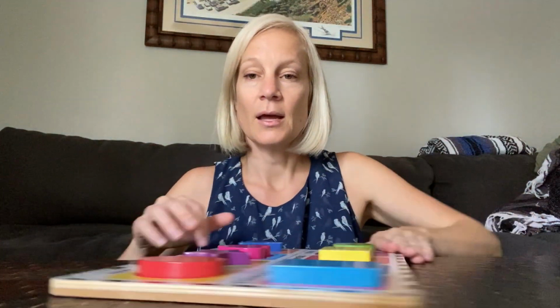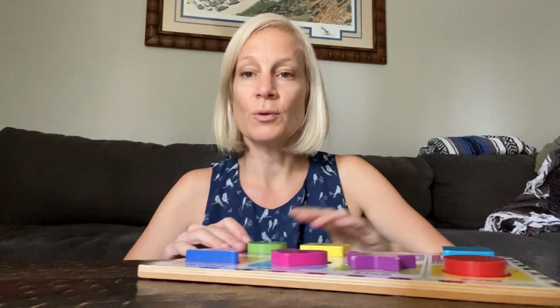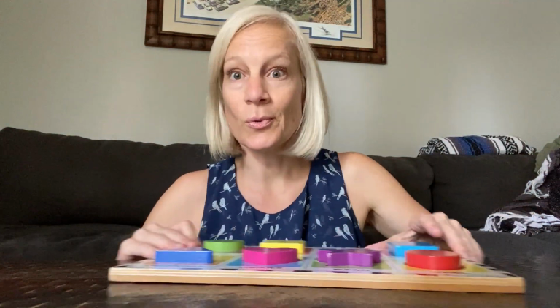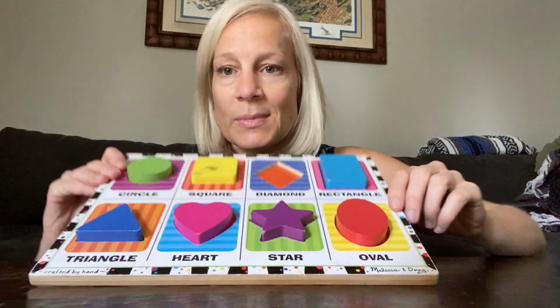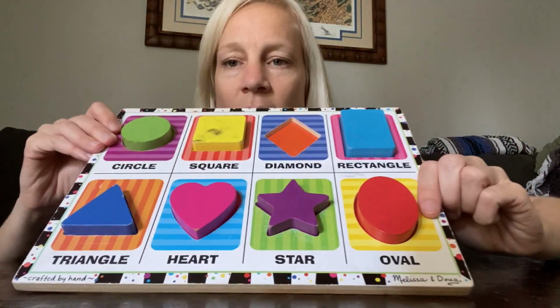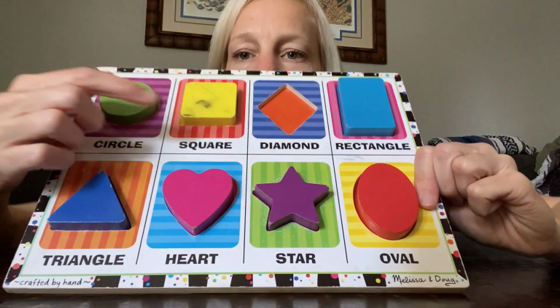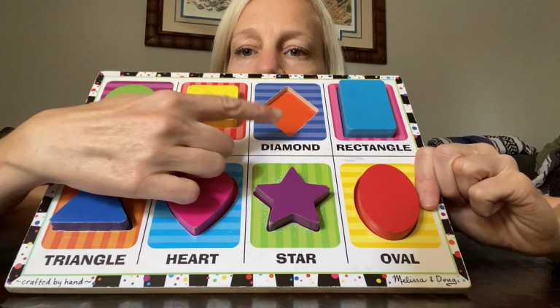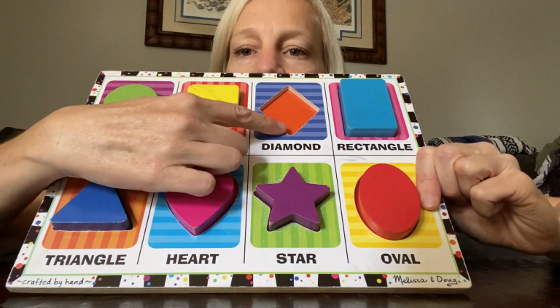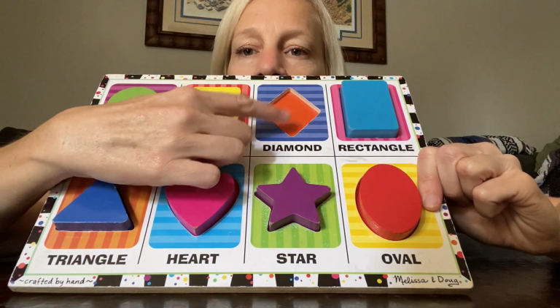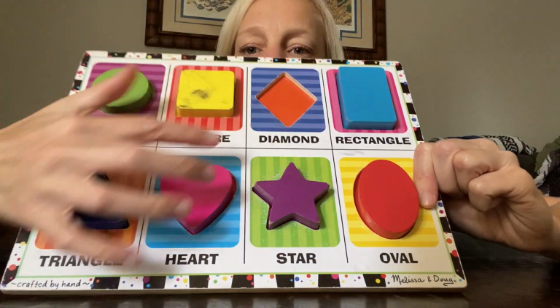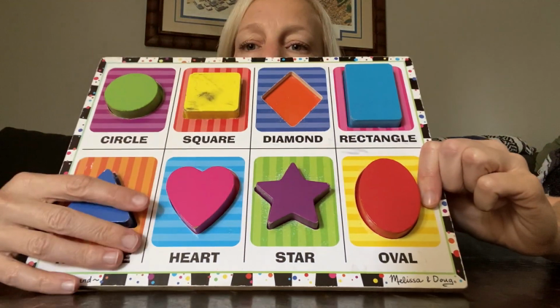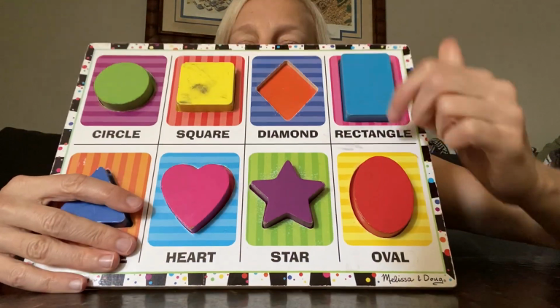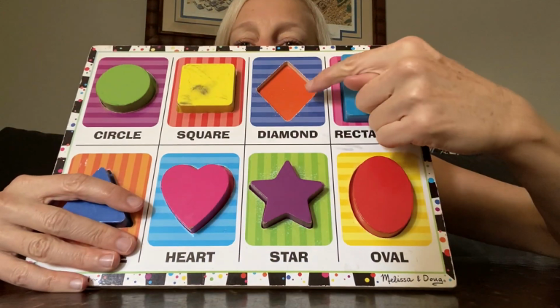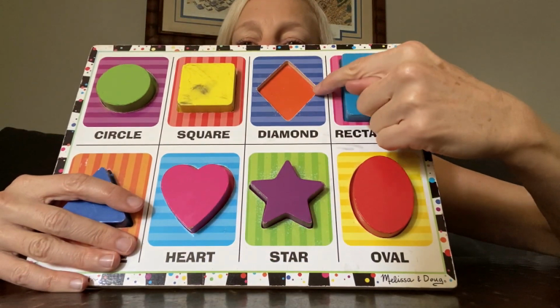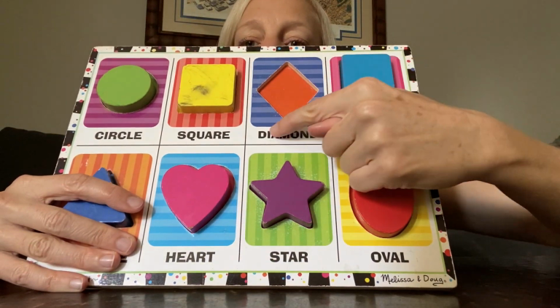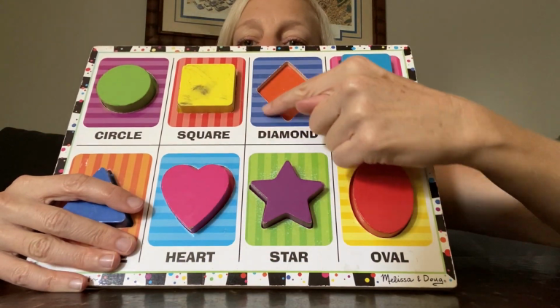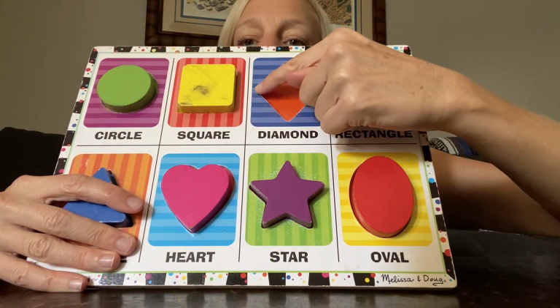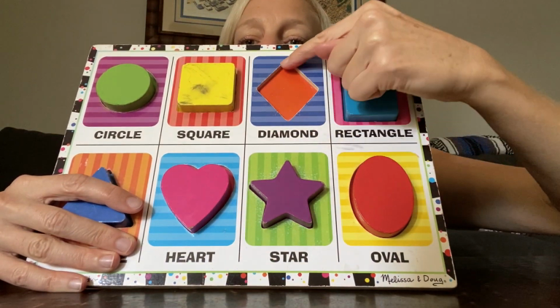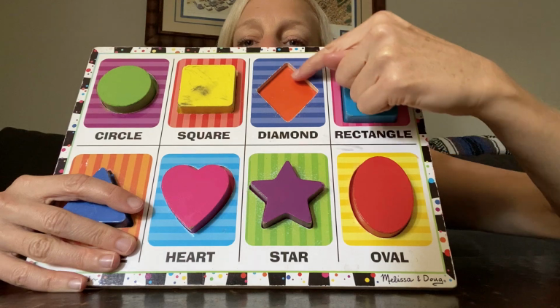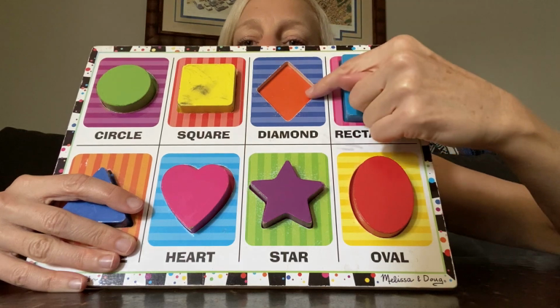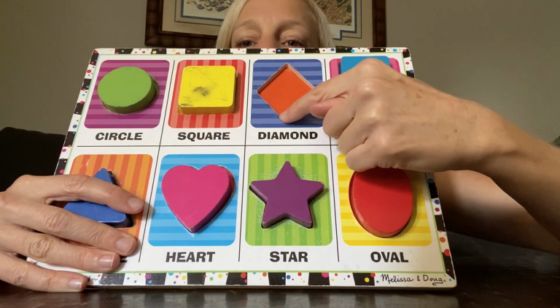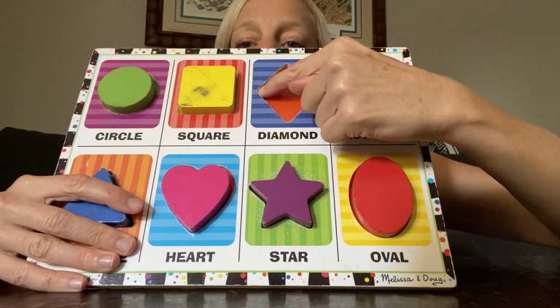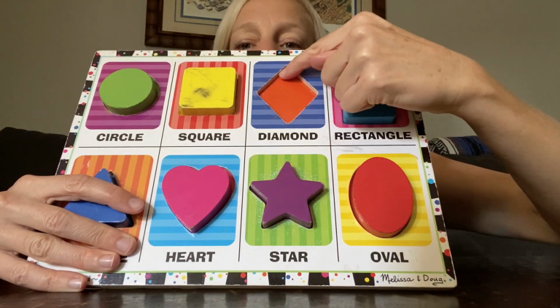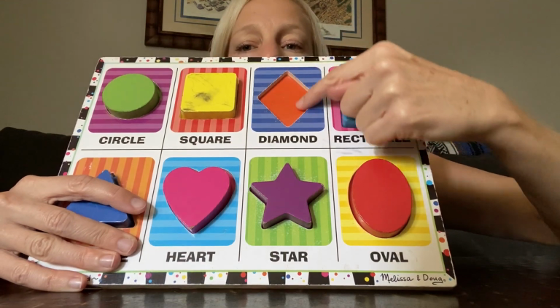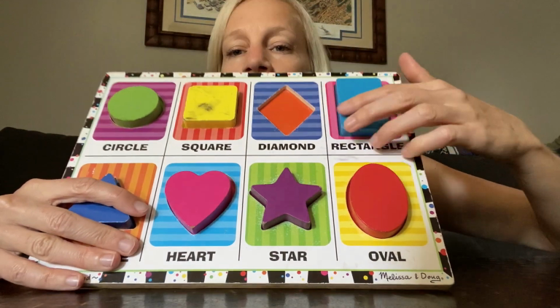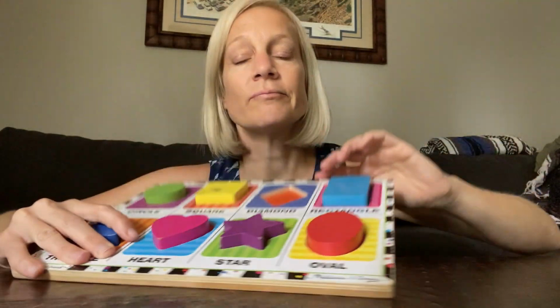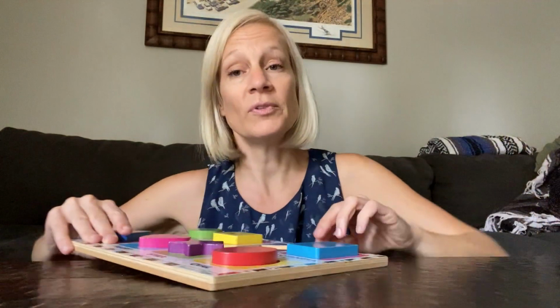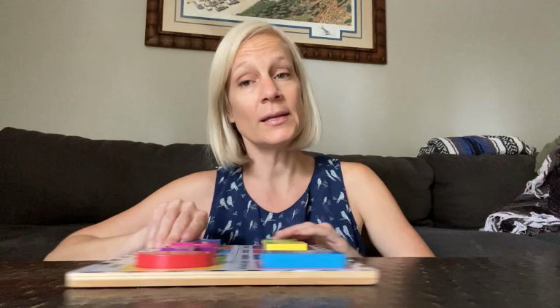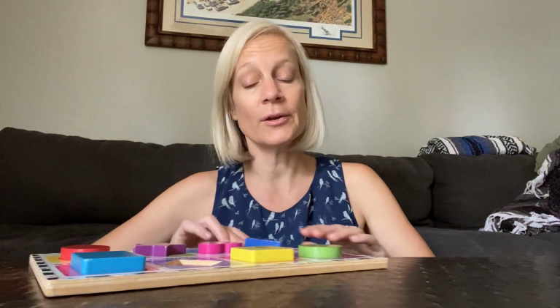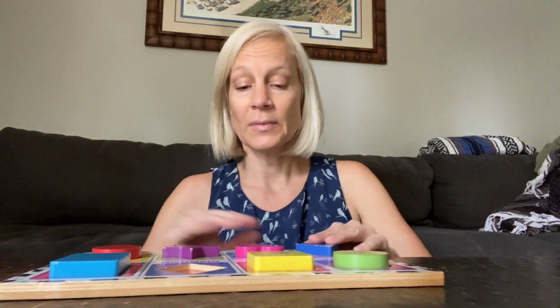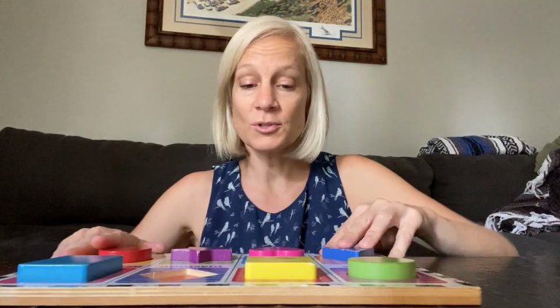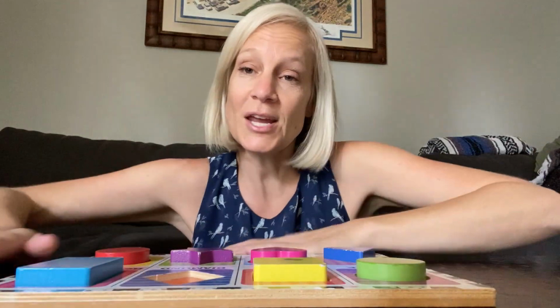And do you remember the one I was missing? This is the one I was missing. It's a diamond. Orange diamond. Can't find it. Hopefully I'll find it later. And those are my shapes.